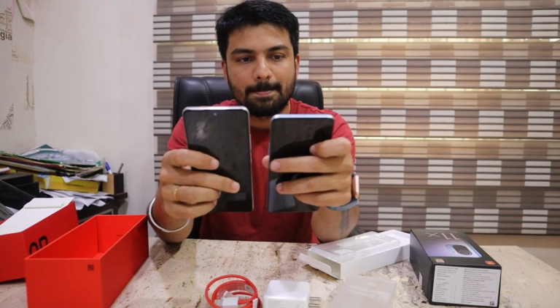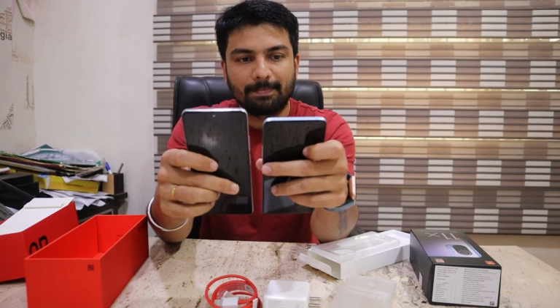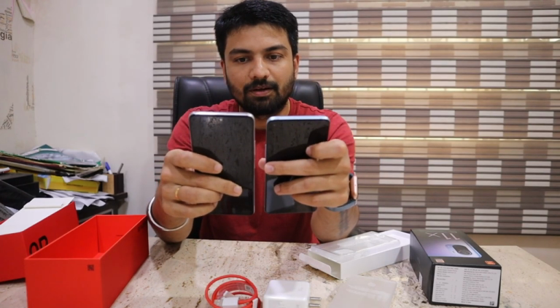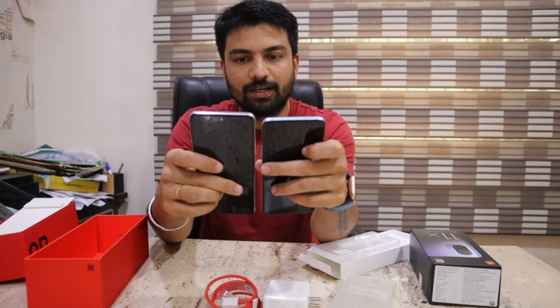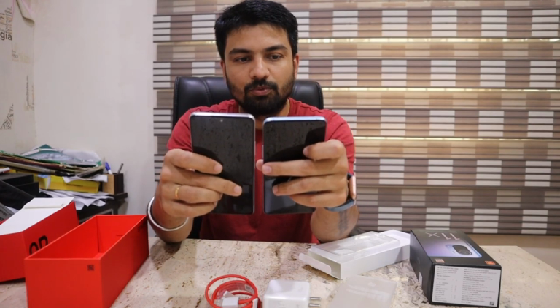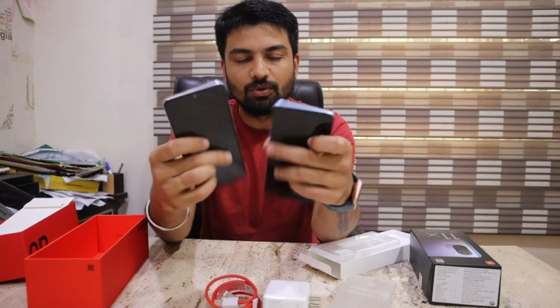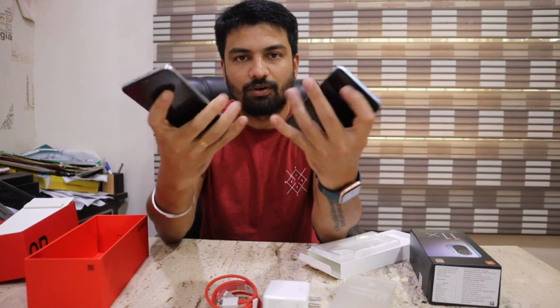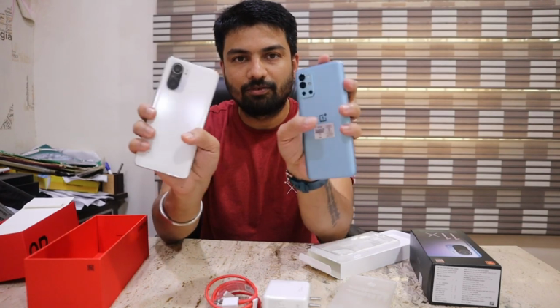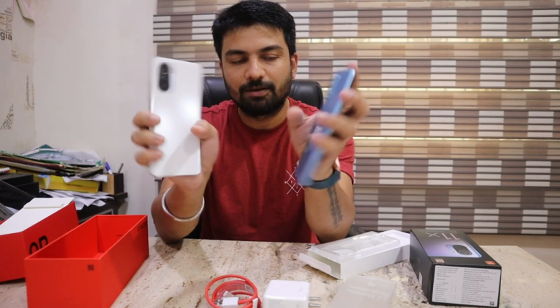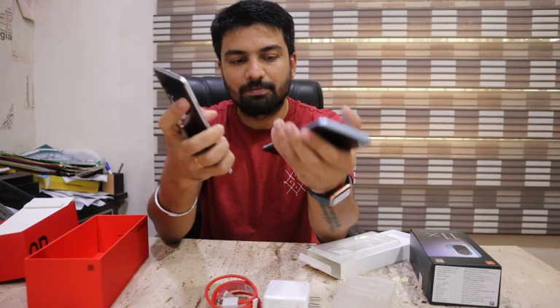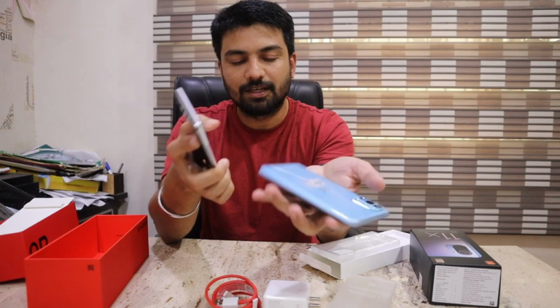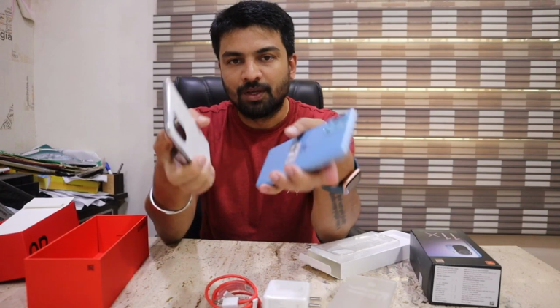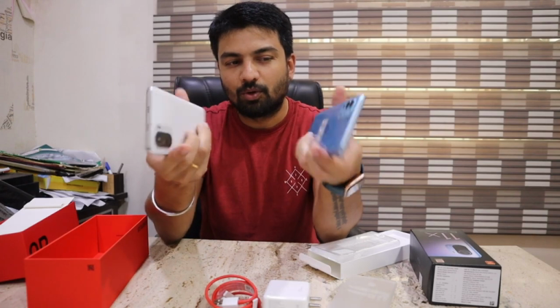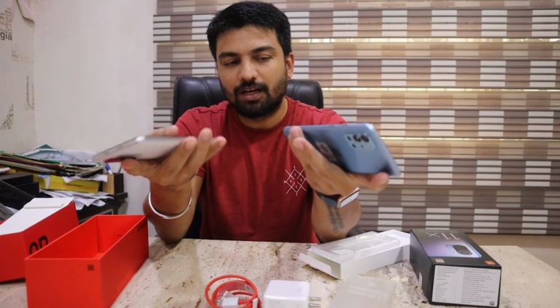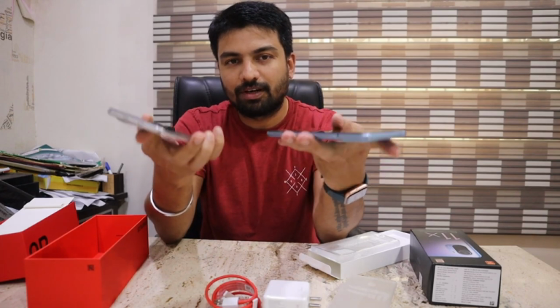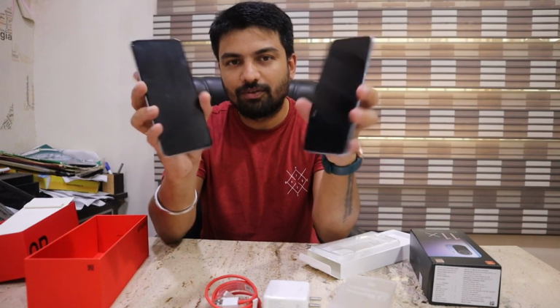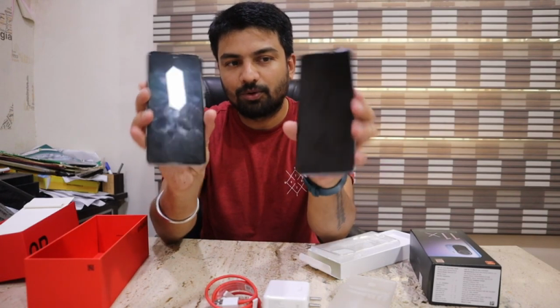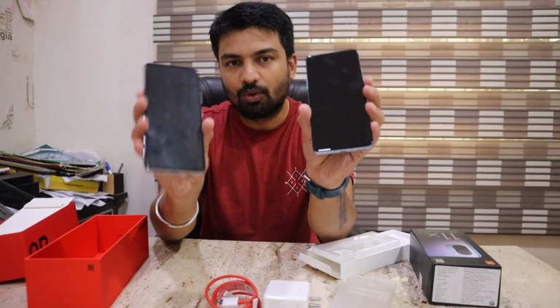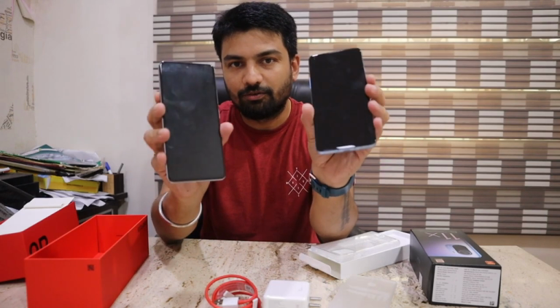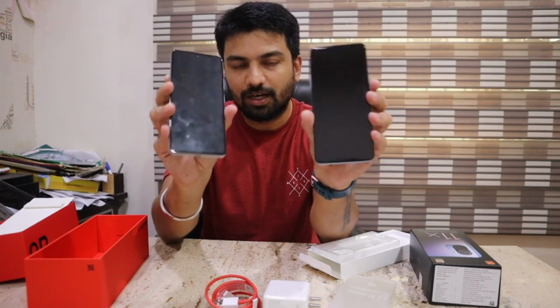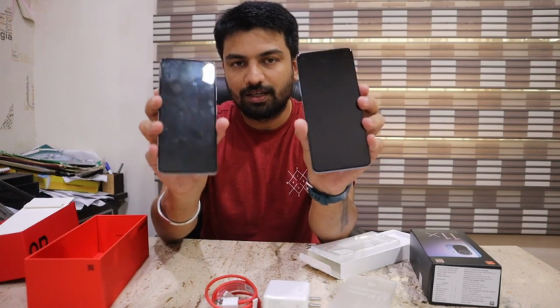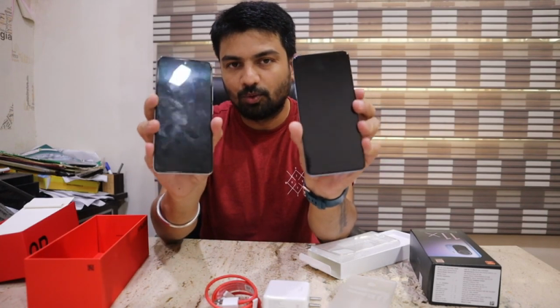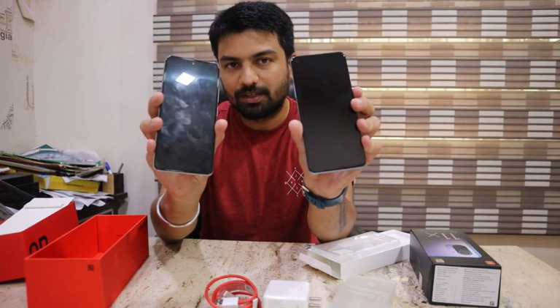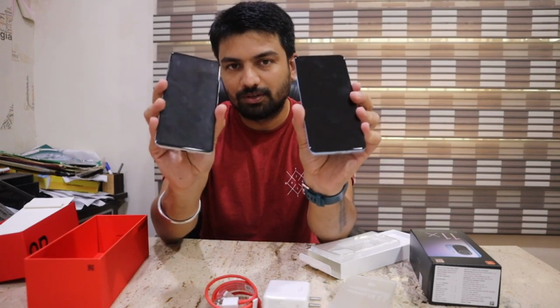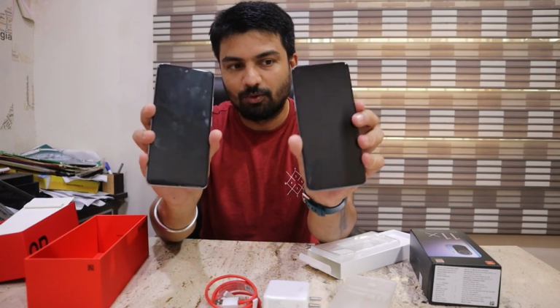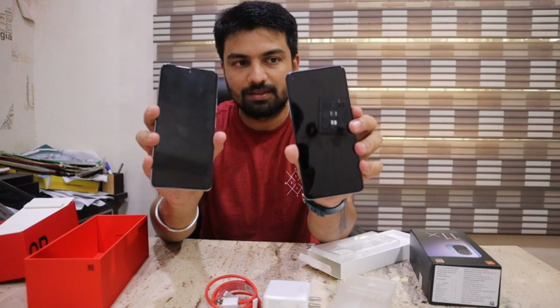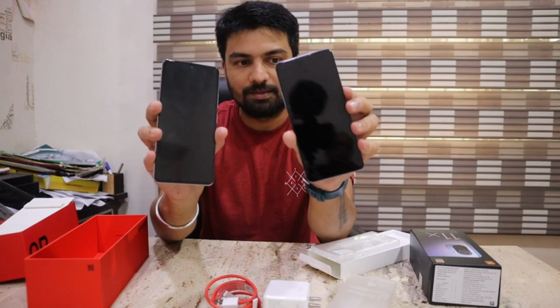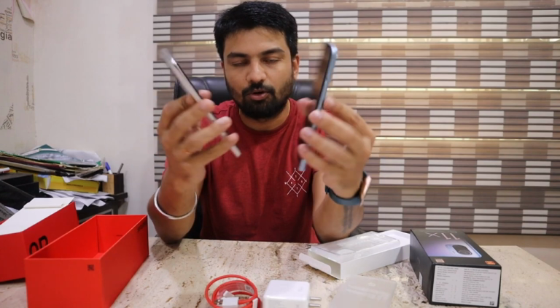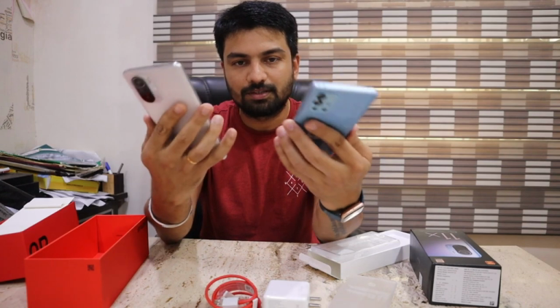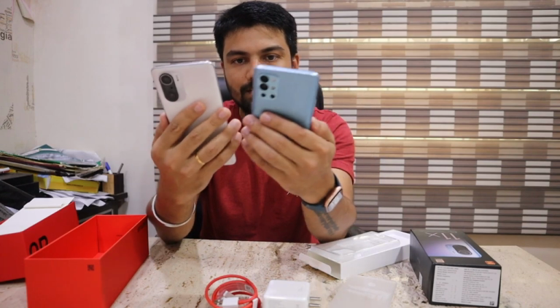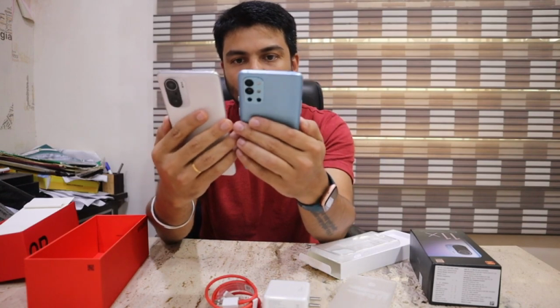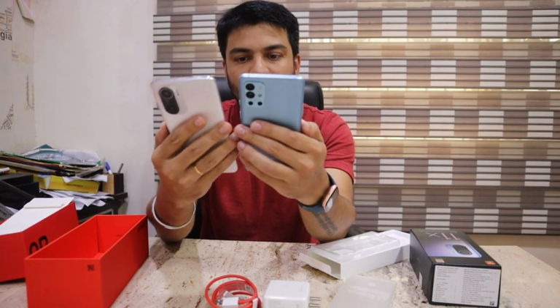Camera quality is almost 48 megapixels on both phones. After one week, we will review both and see which phone is best — performance-wise and look-wise.